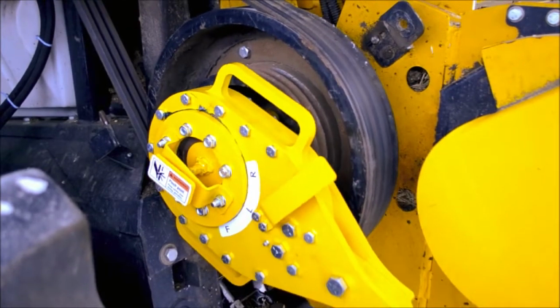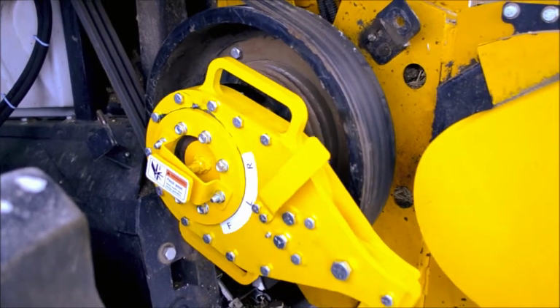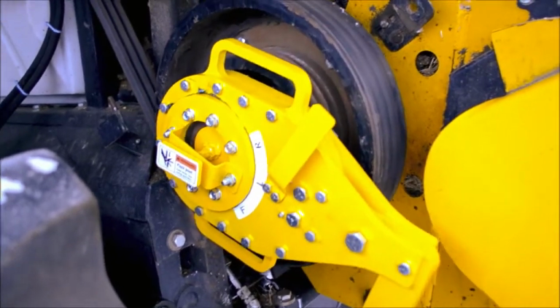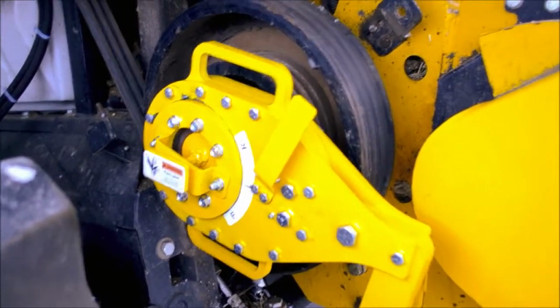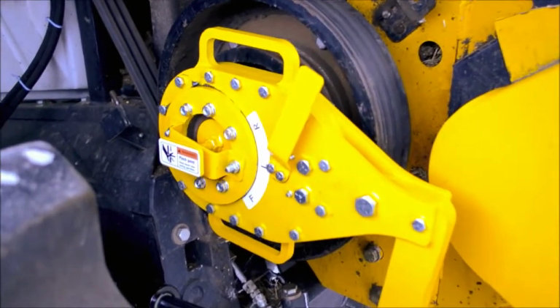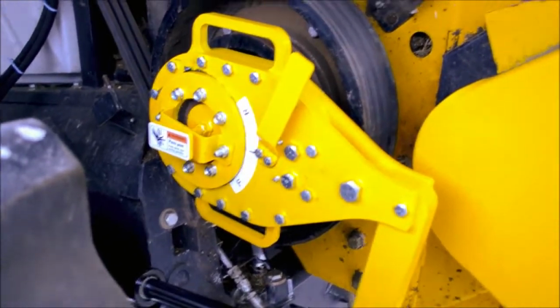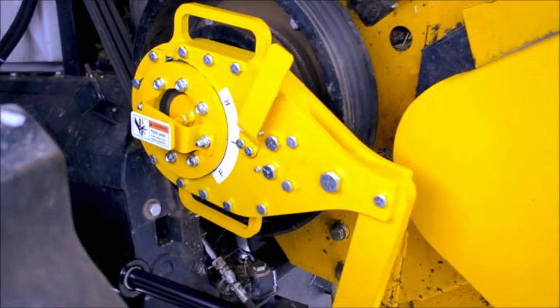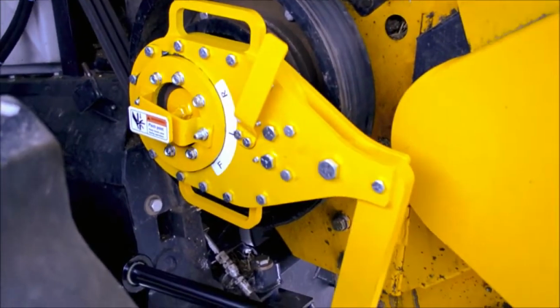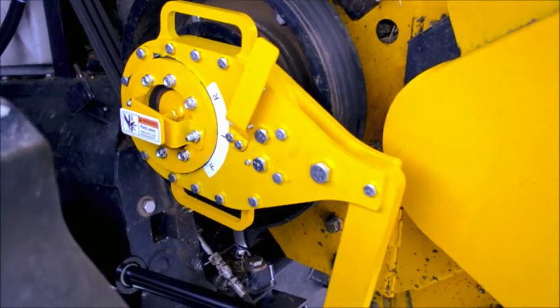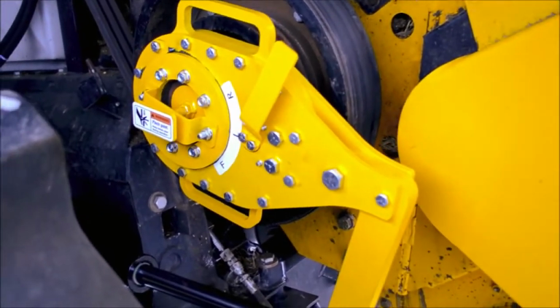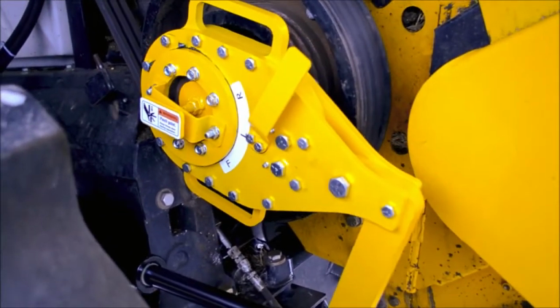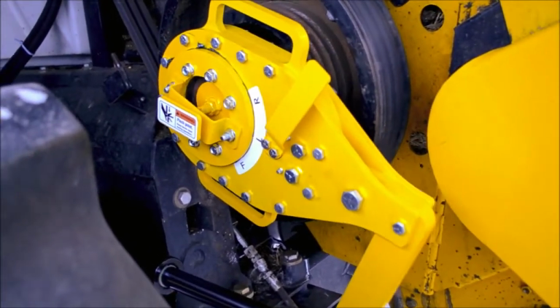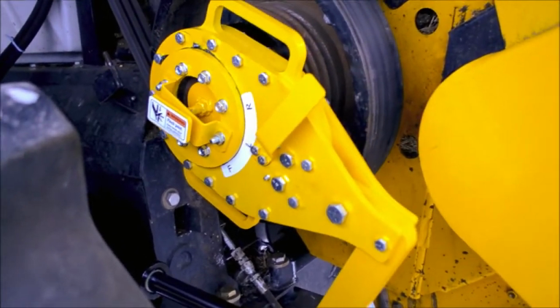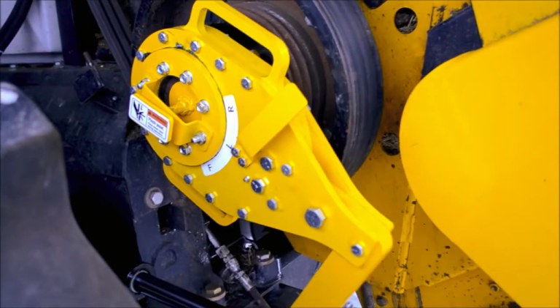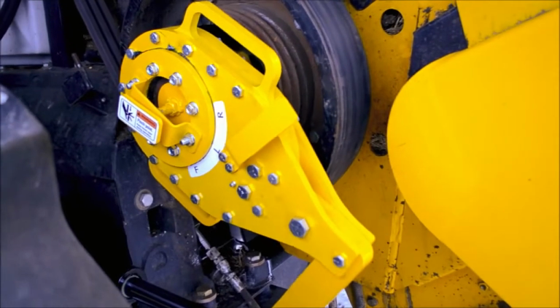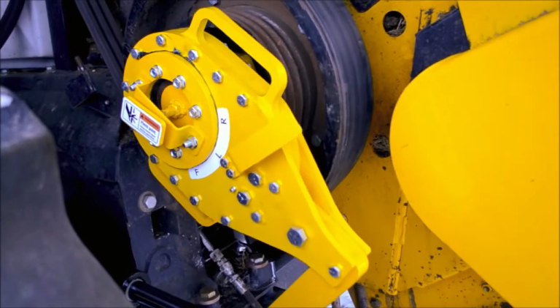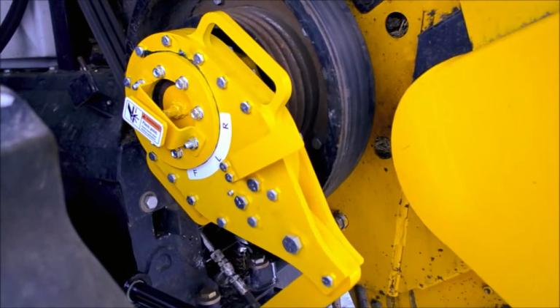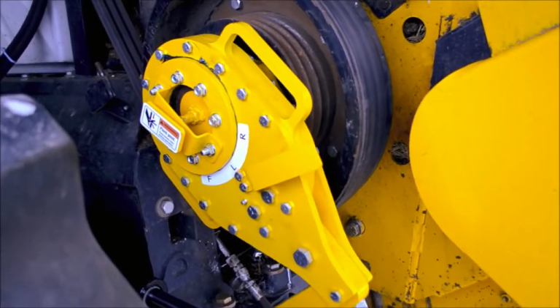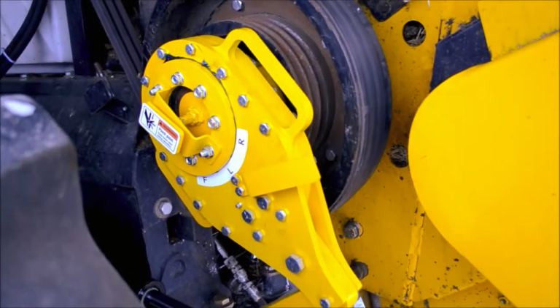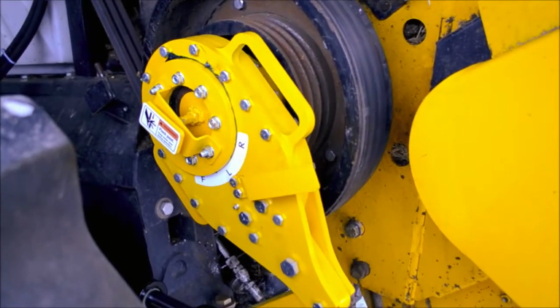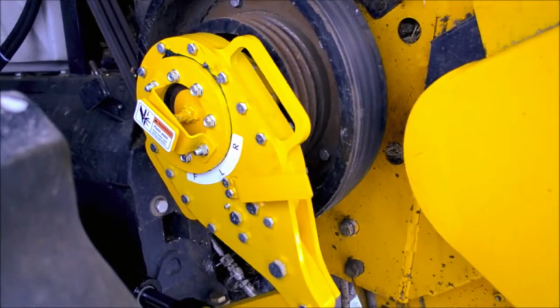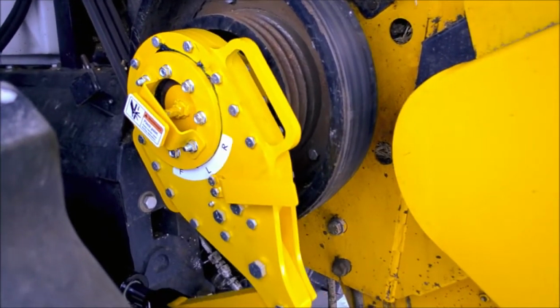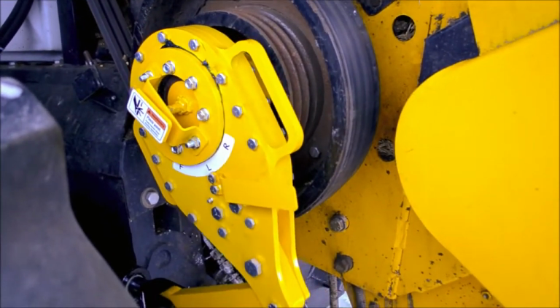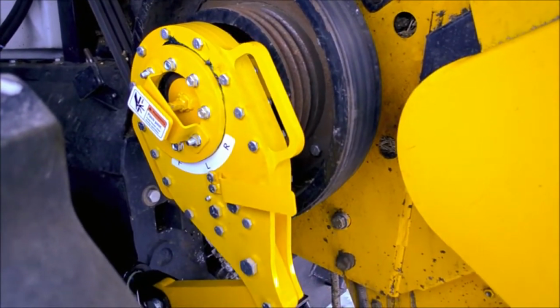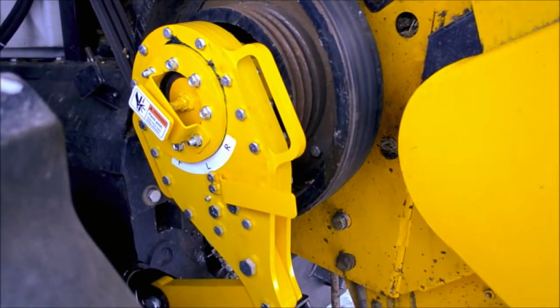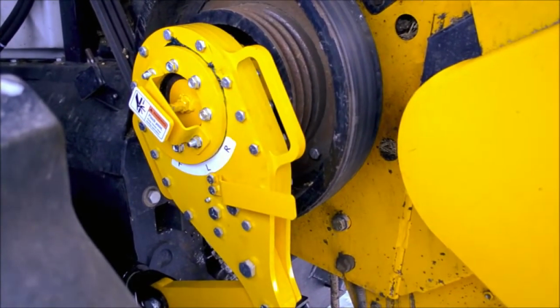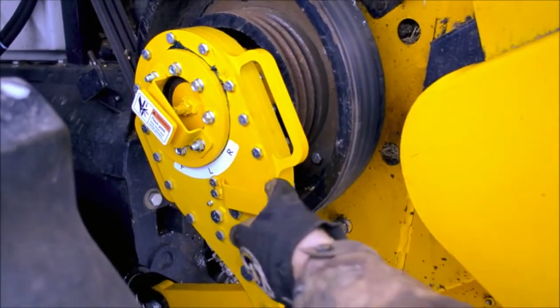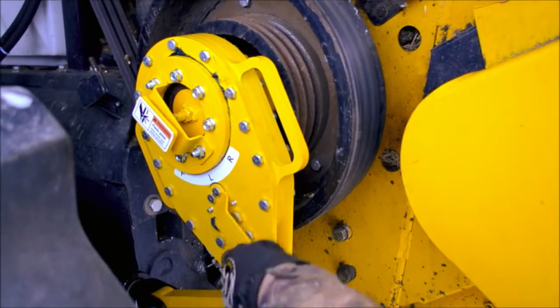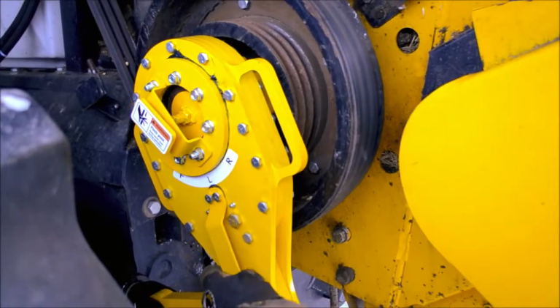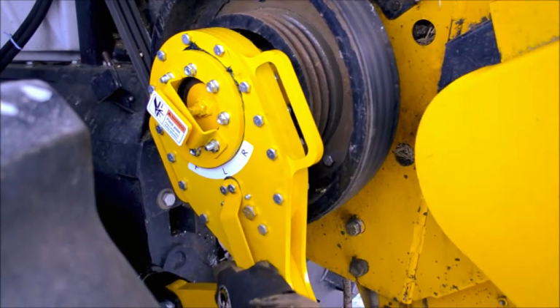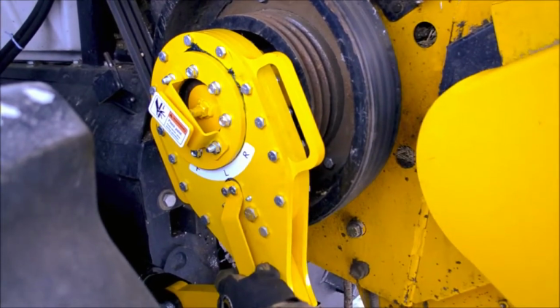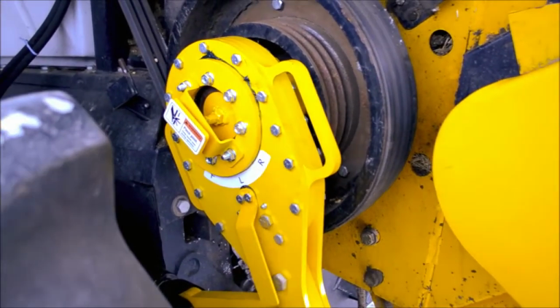With all our reversers, we advise that if you have a serious blockage, leave it in the locked position and get a little bit of movement going each way, as this aids in unplugging much, much quicker.